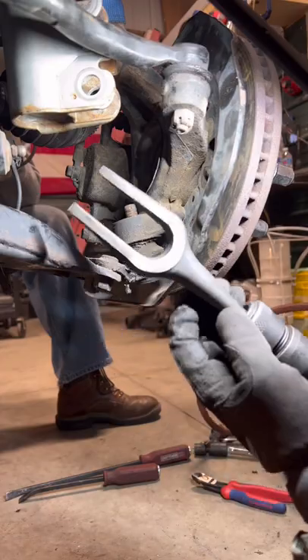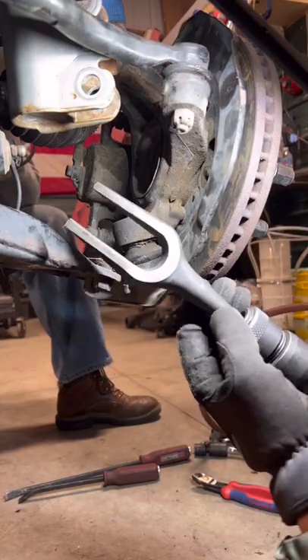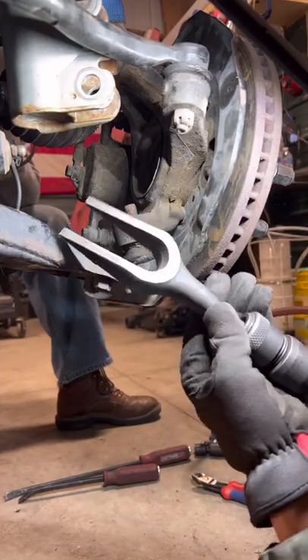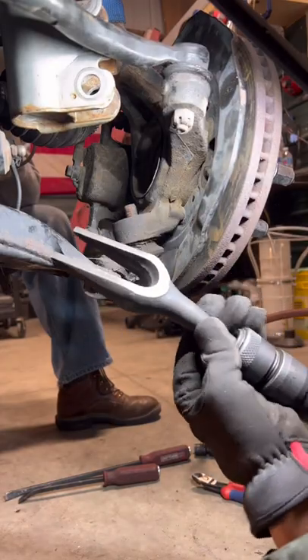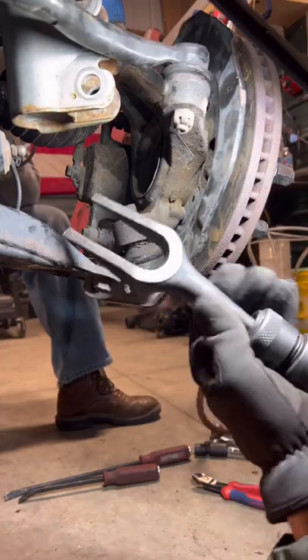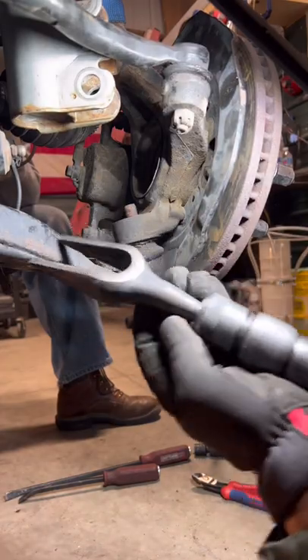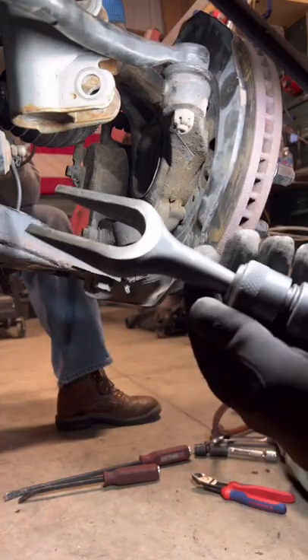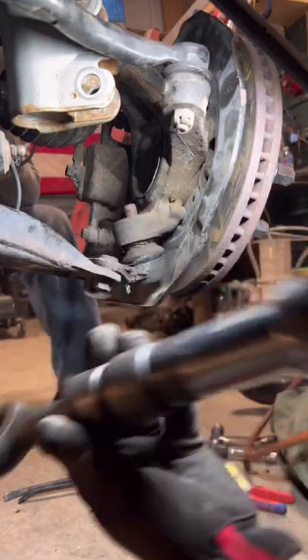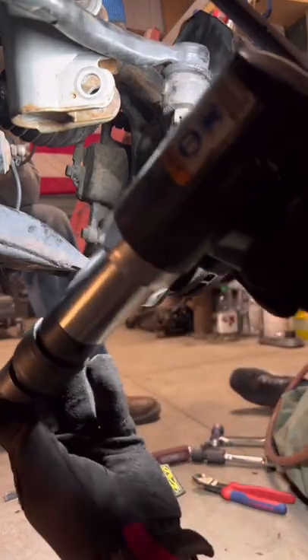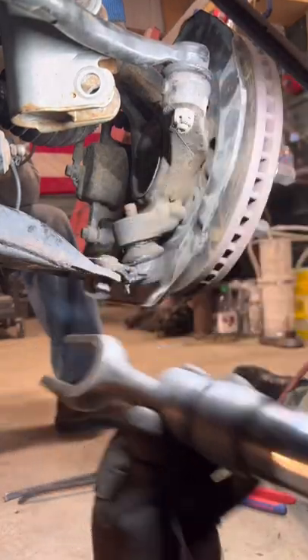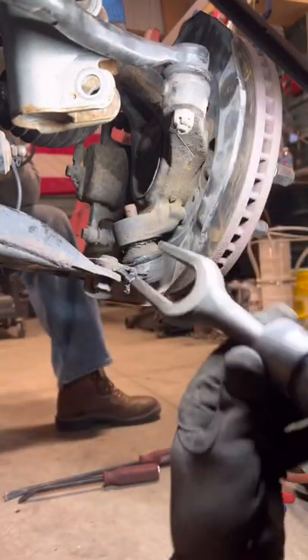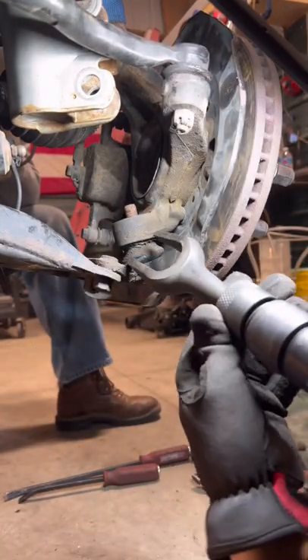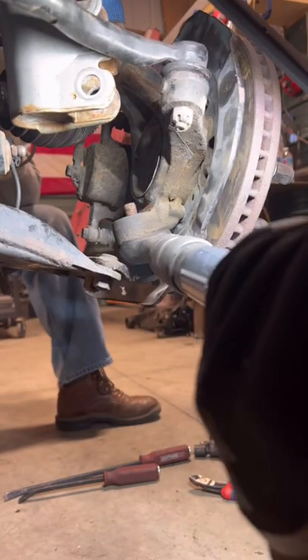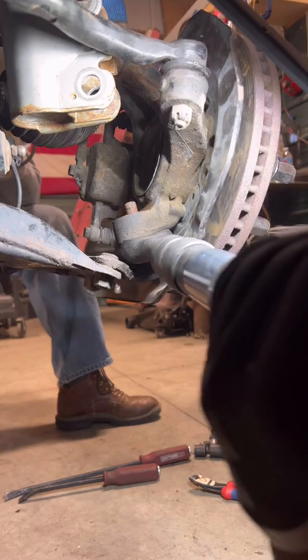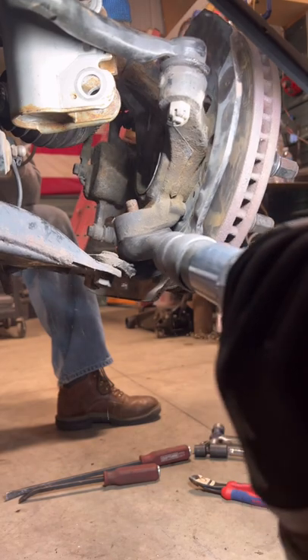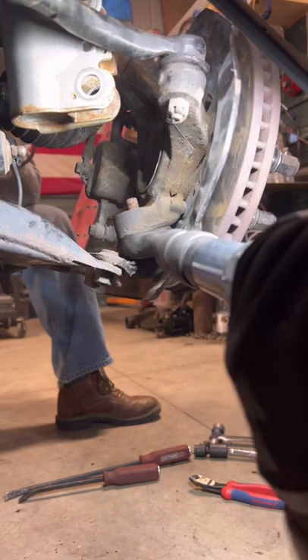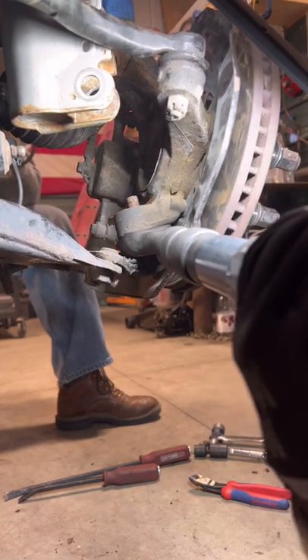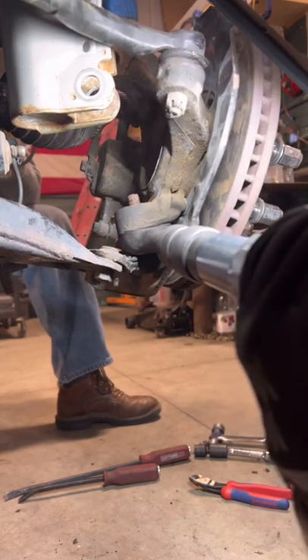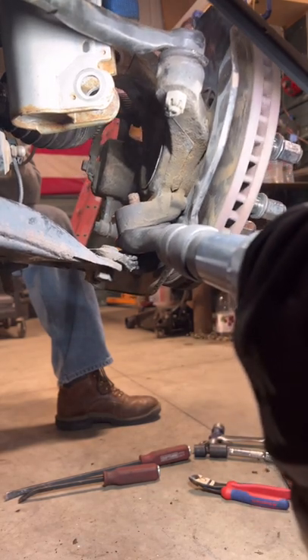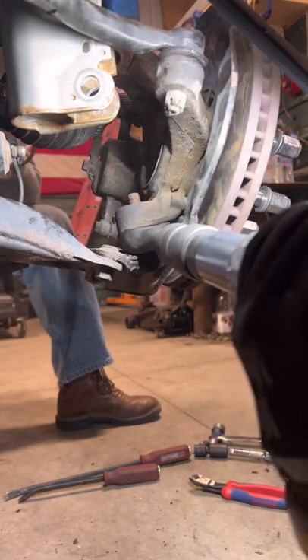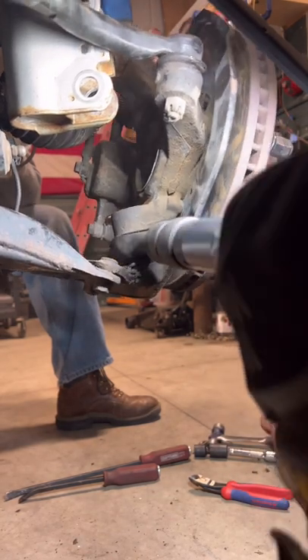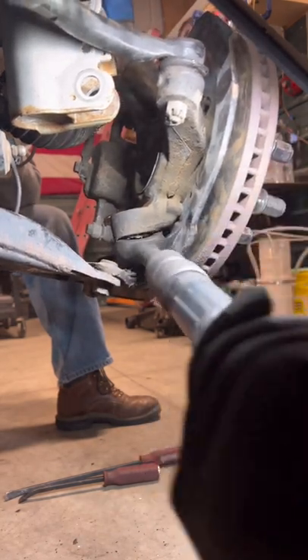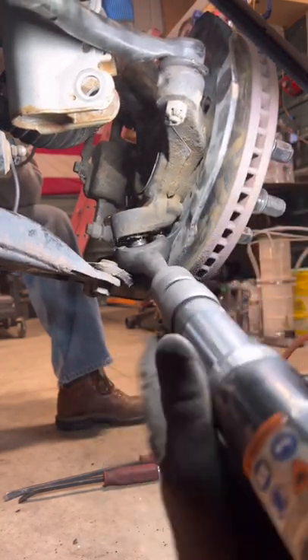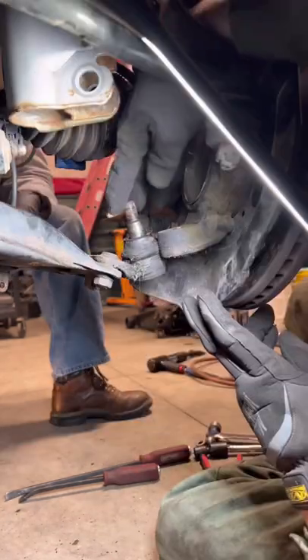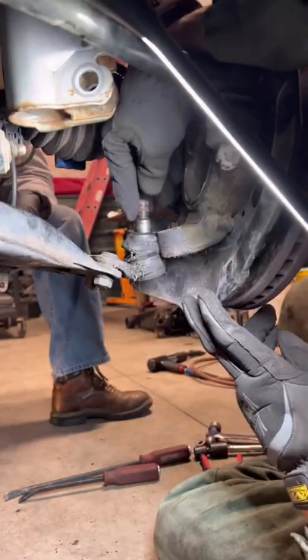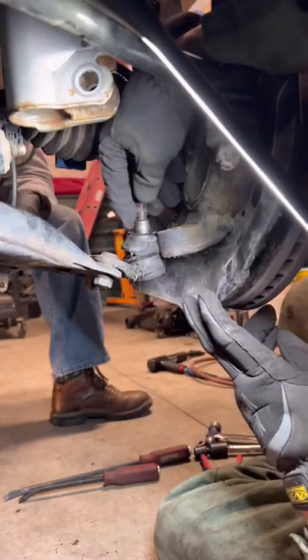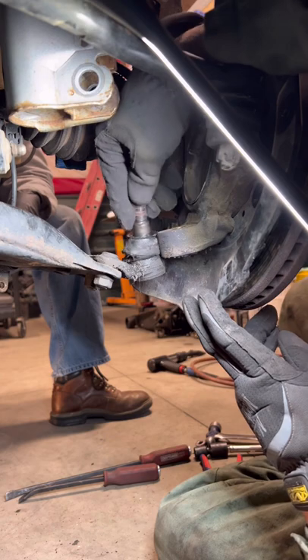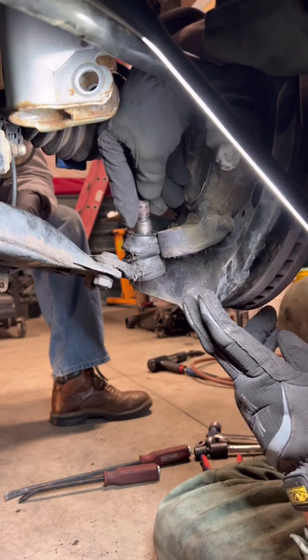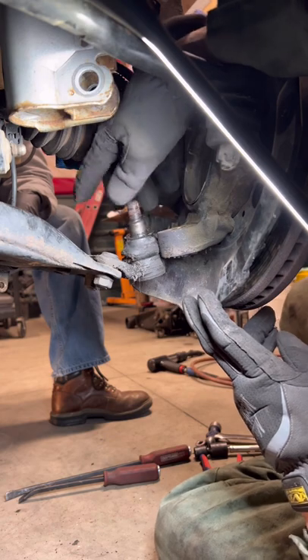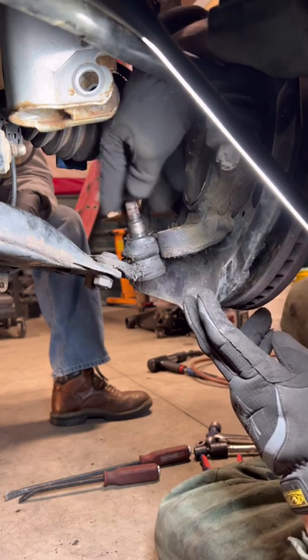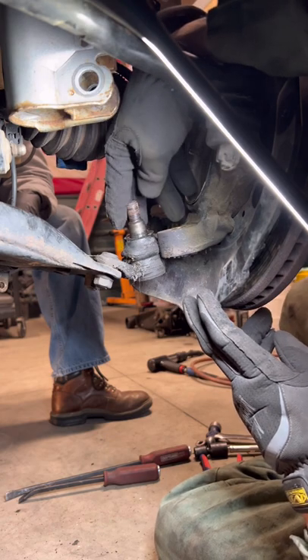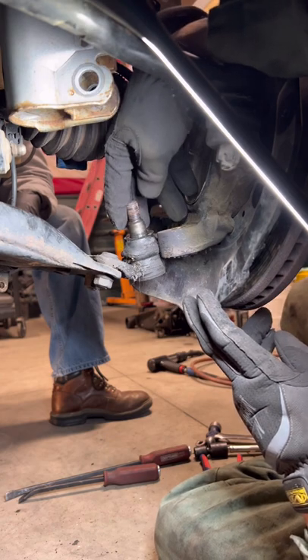There's always two ways to remove a ball joint. Let's try the pickle fork with an air hammer. That's not too bad, but it does rip the boot — so if you want to save your ball joint, there's another way.